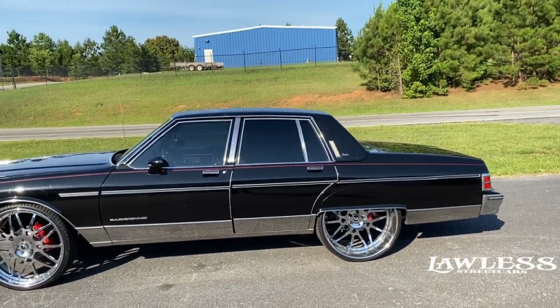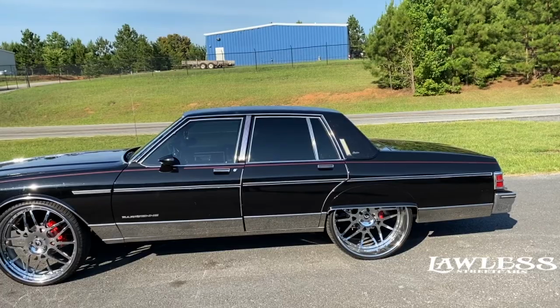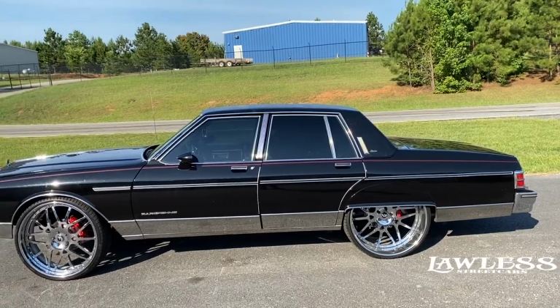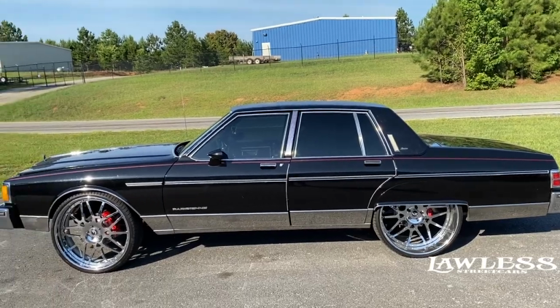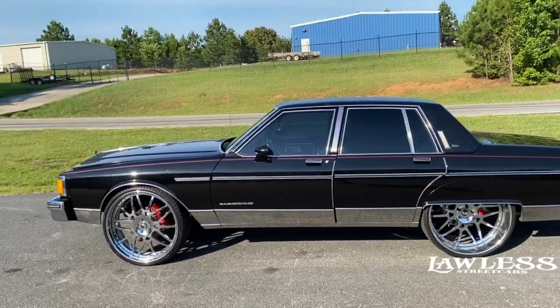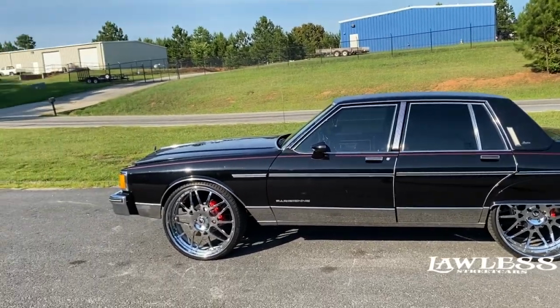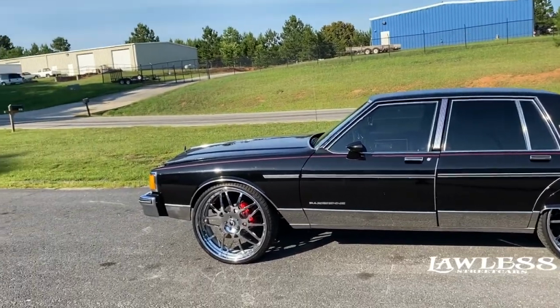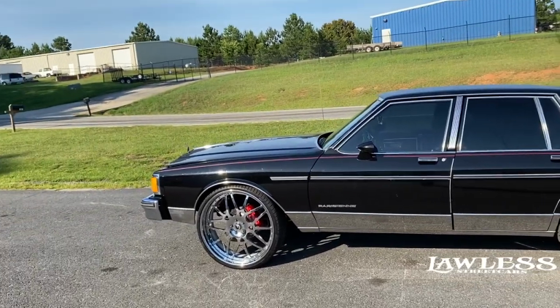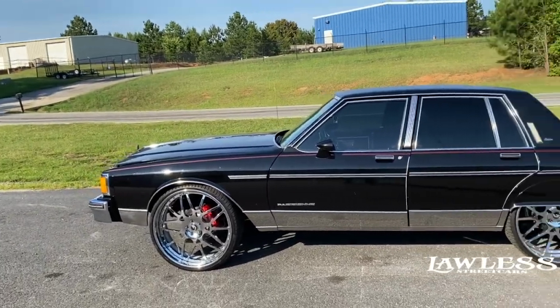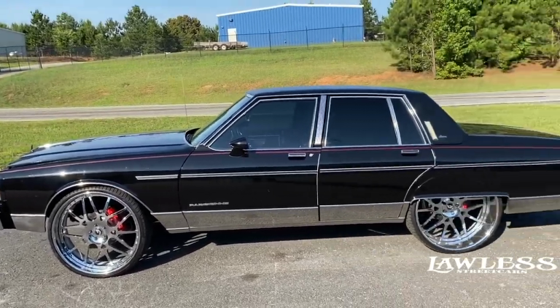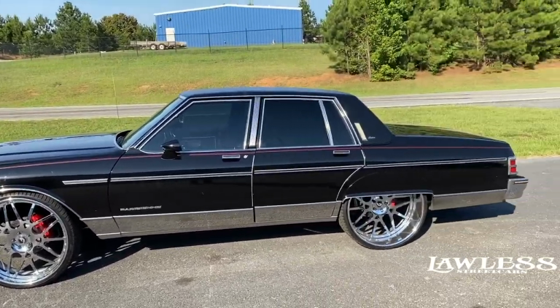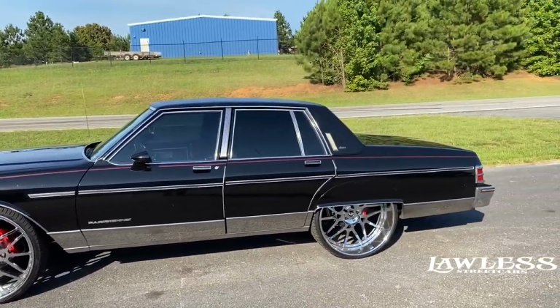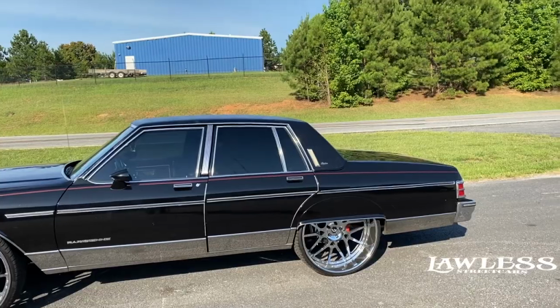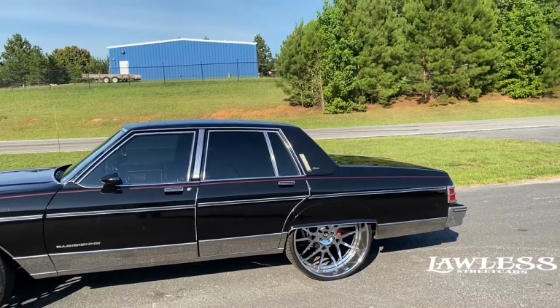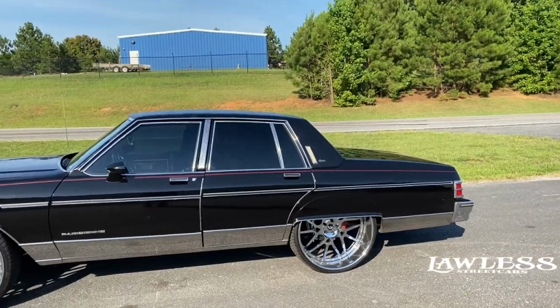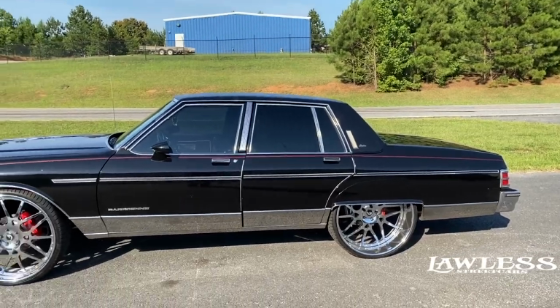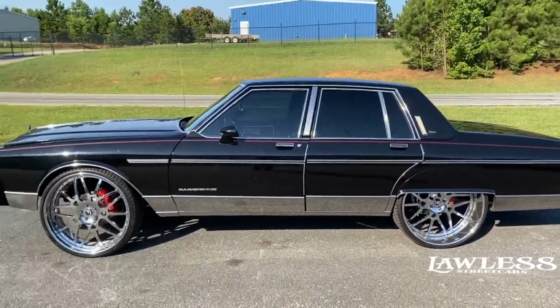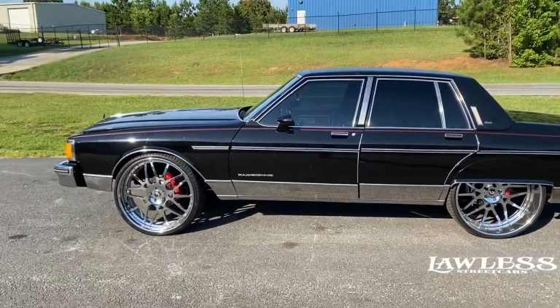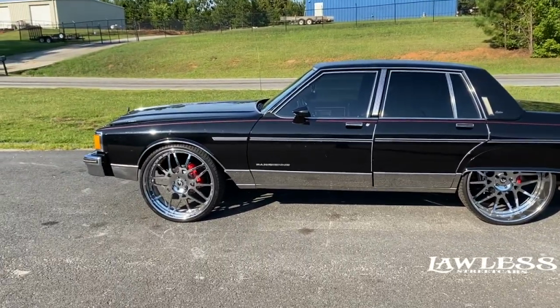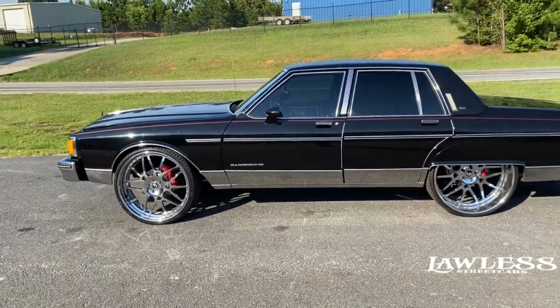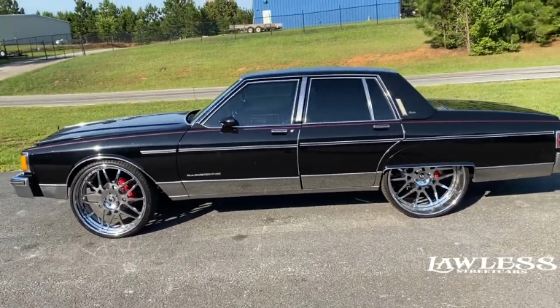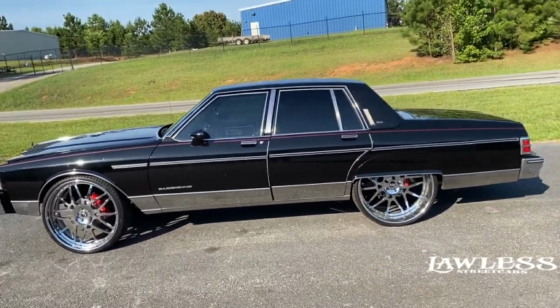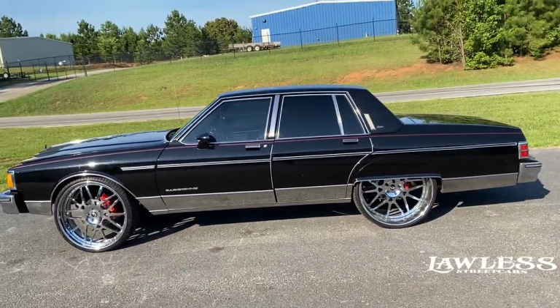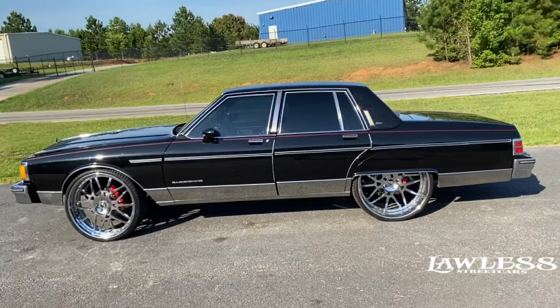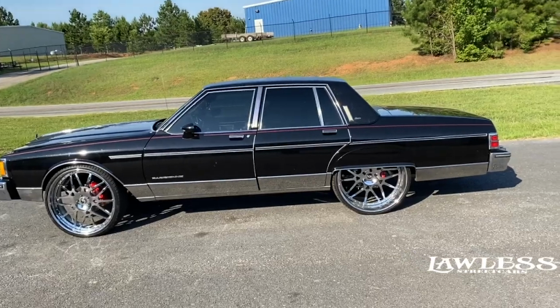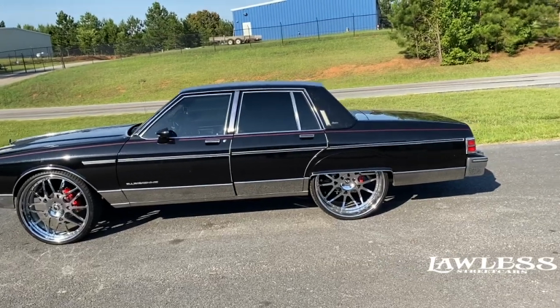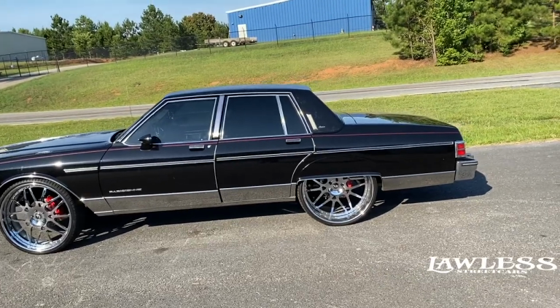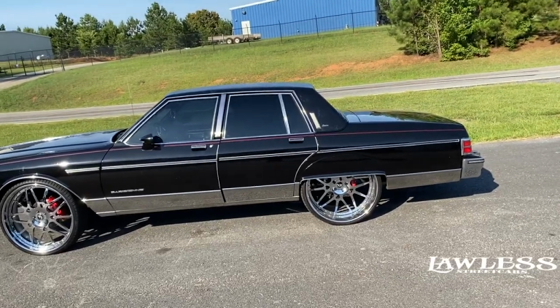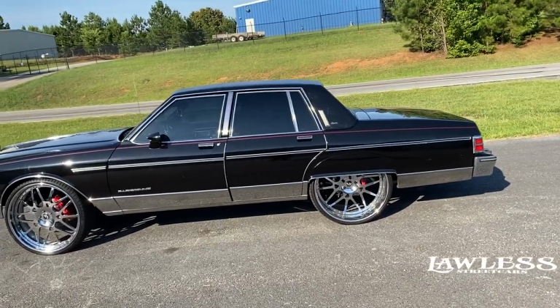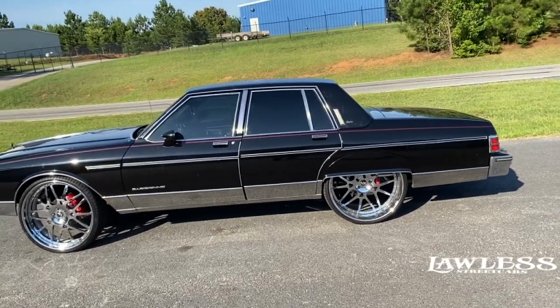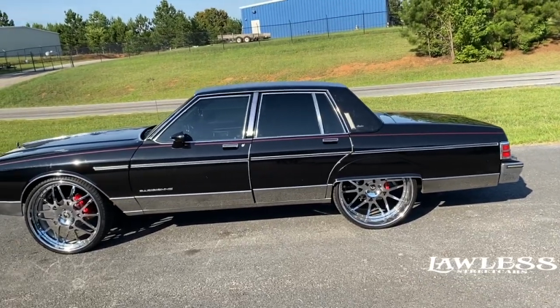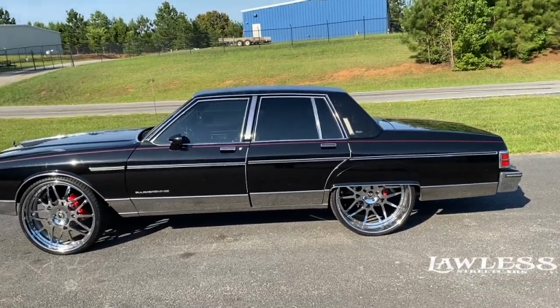We'll throw the other videos out there to show y'all the actual engine swap and the rear end swap. It's got all custom stuff under the back — we had to fit the rim, so we narrowed the rear end and did all the normal stuff that goes into it. We'll get all the different videos out, so y'all stay tuned for those.